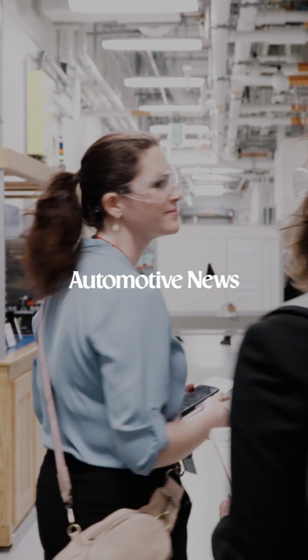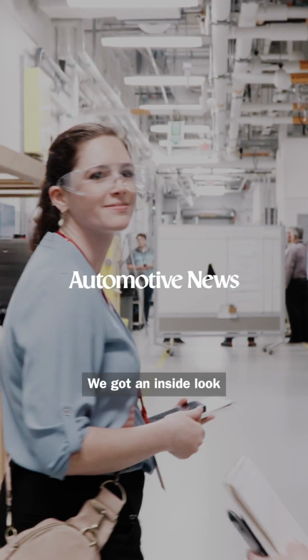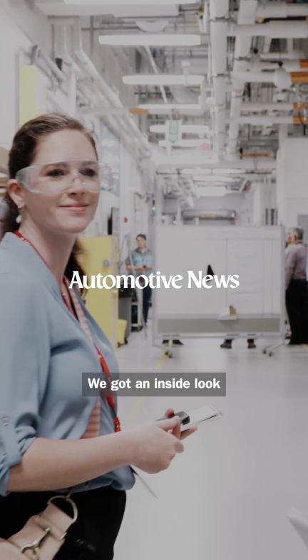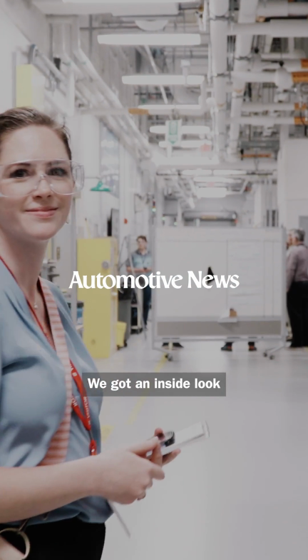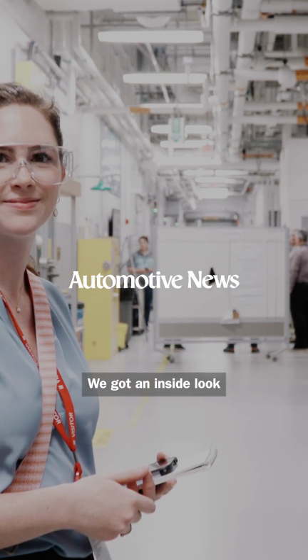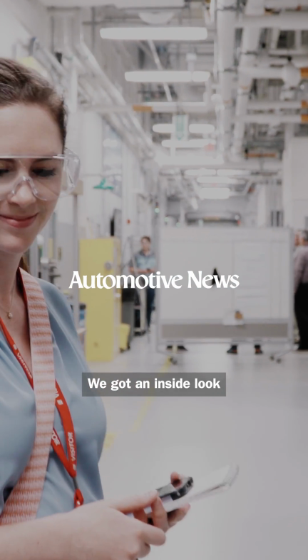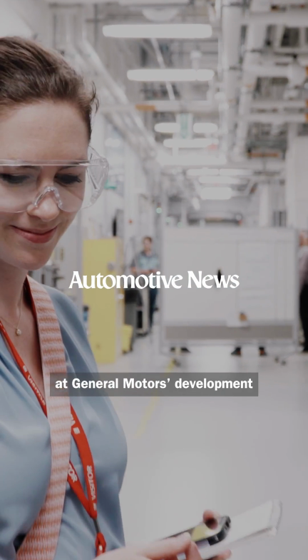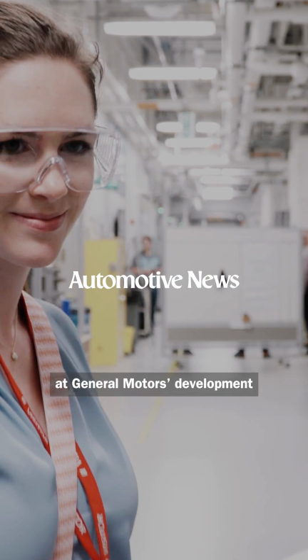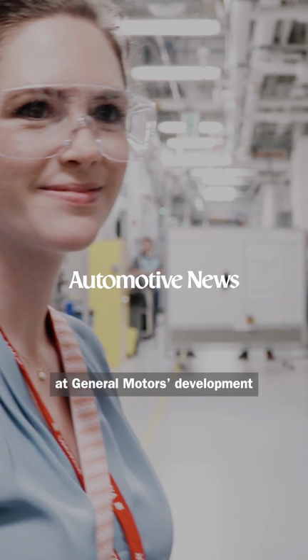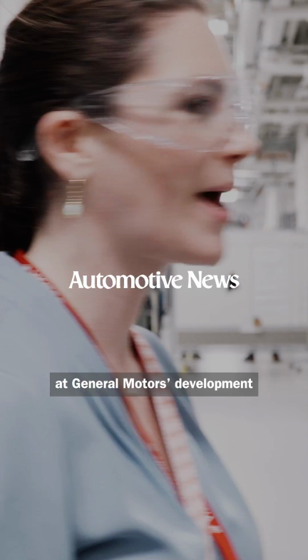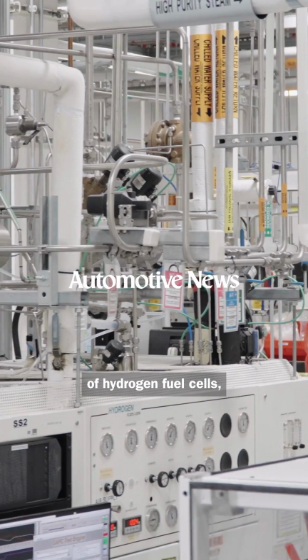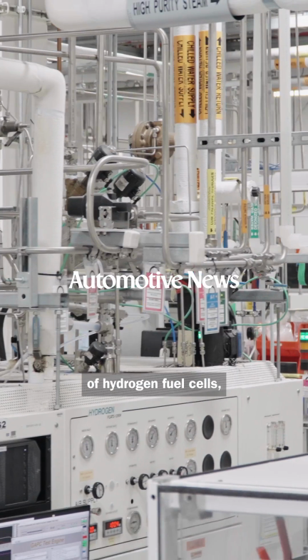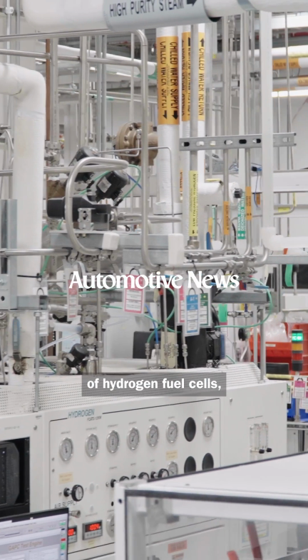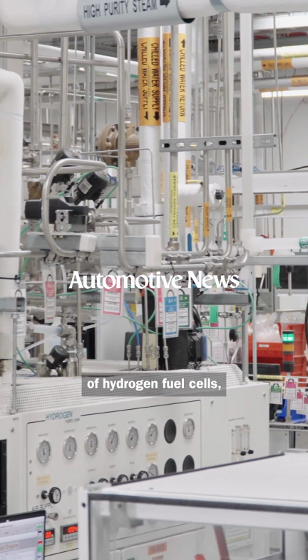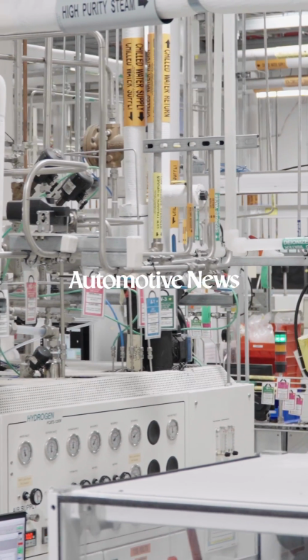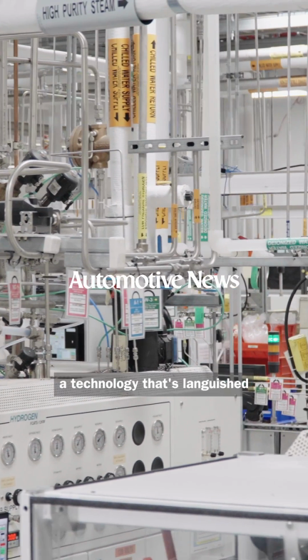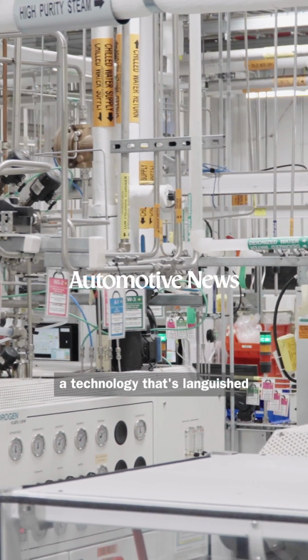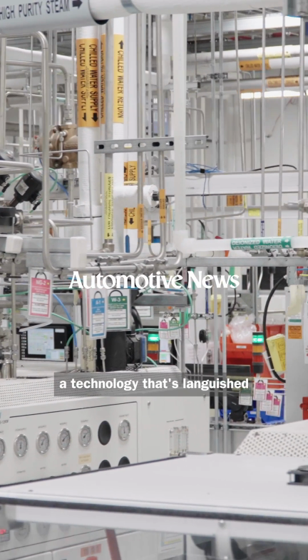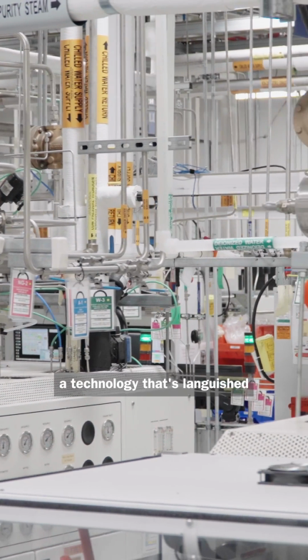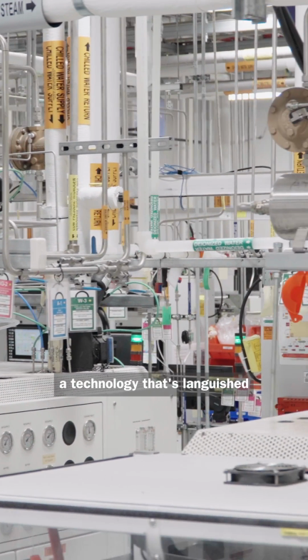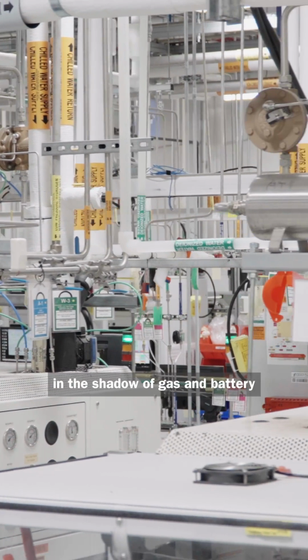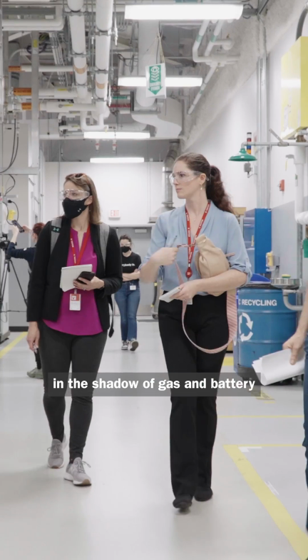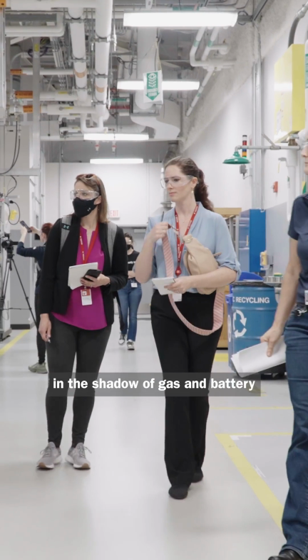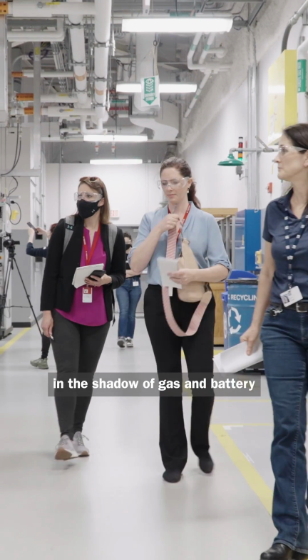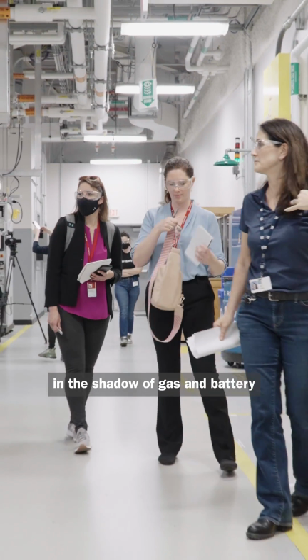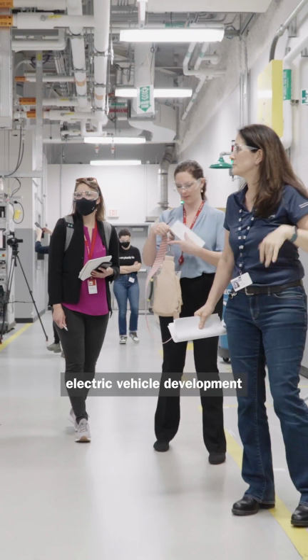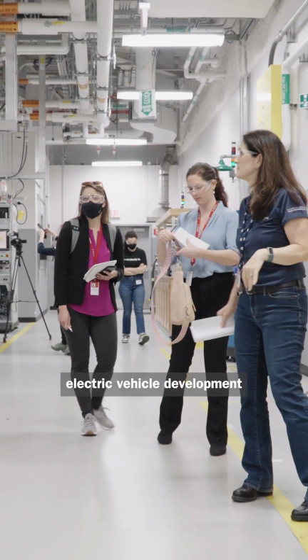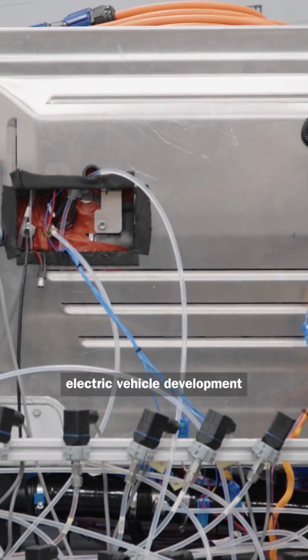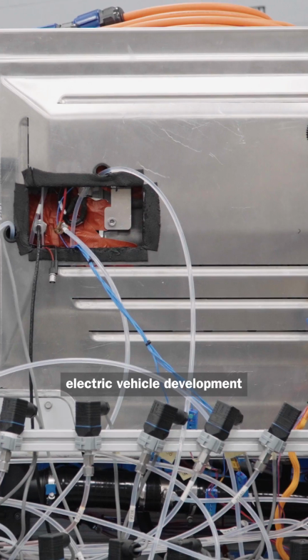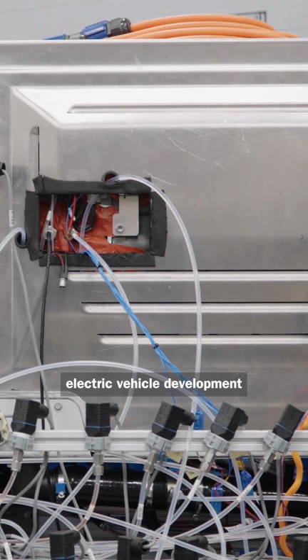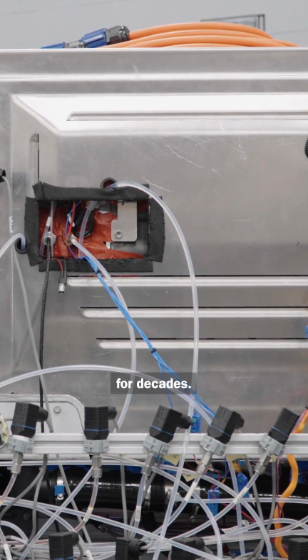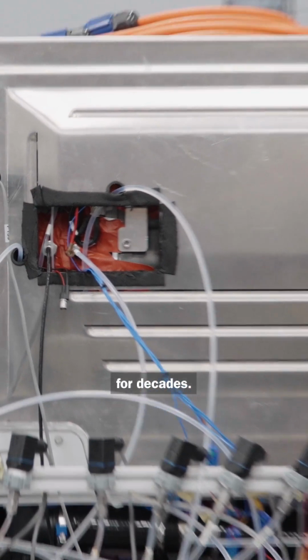We got an inside look at General Motors' development of hydrogen fuel cells, a technology that's languished in the shadow of gas and battery electric vehicle development for decades.